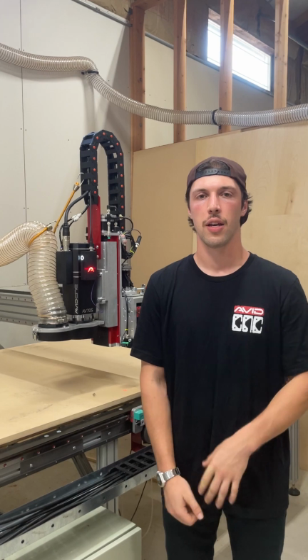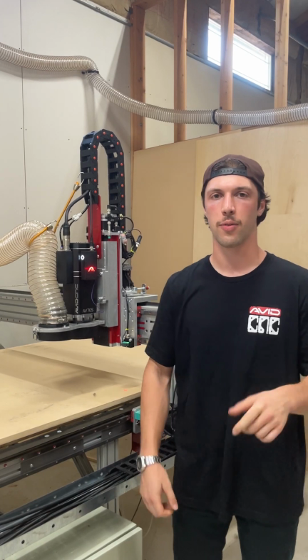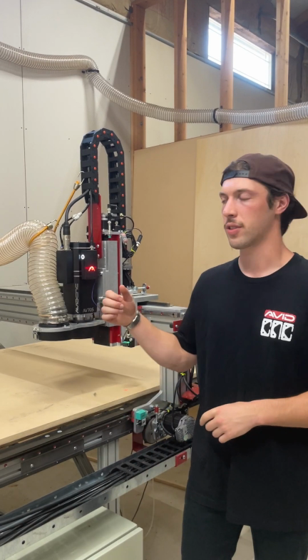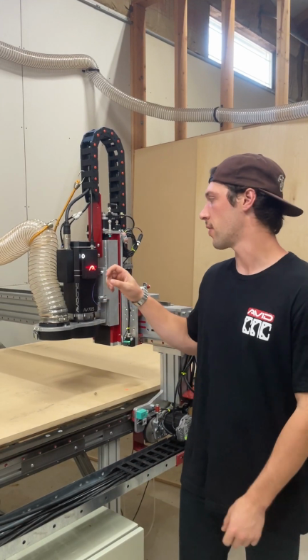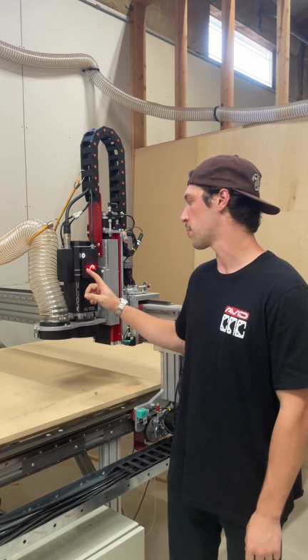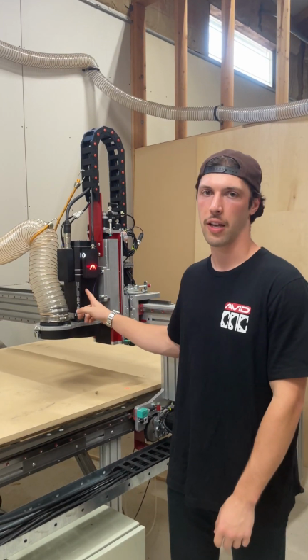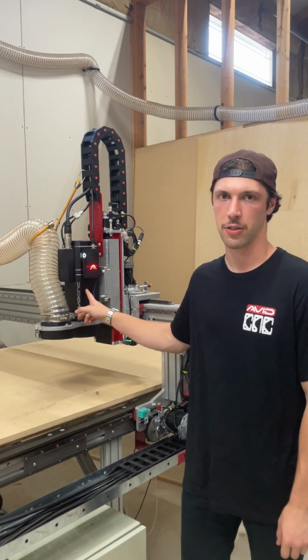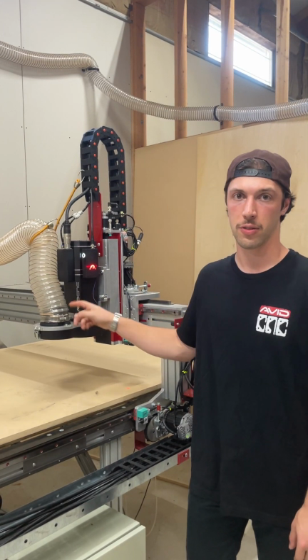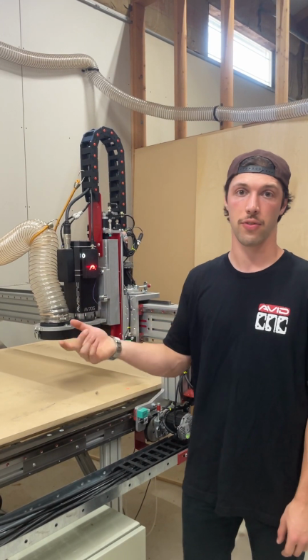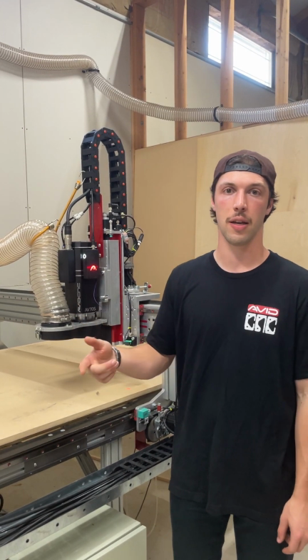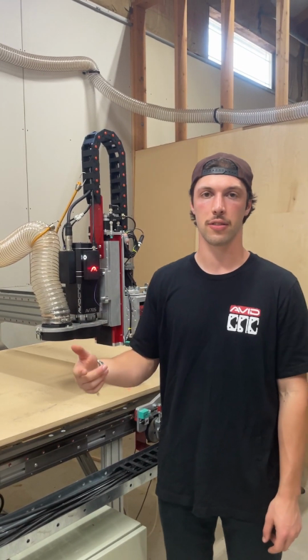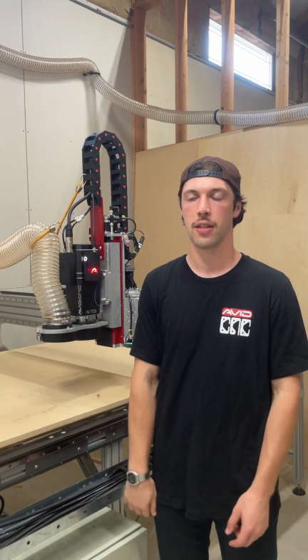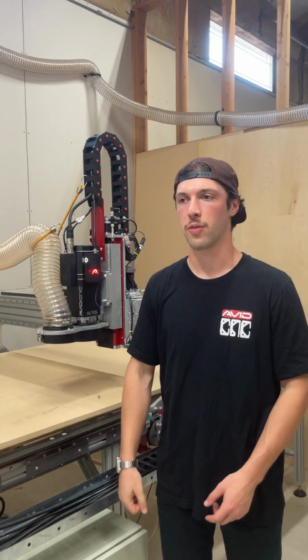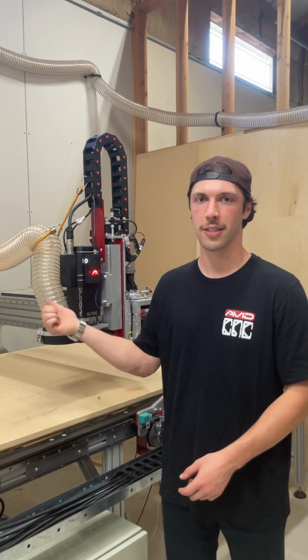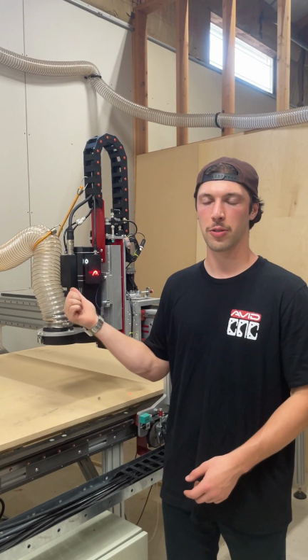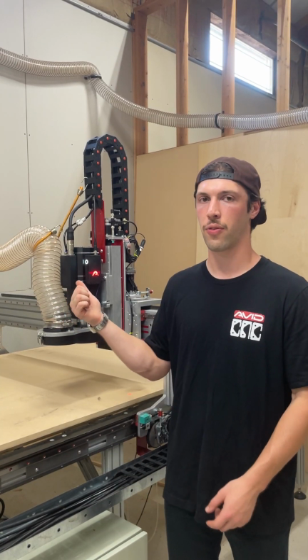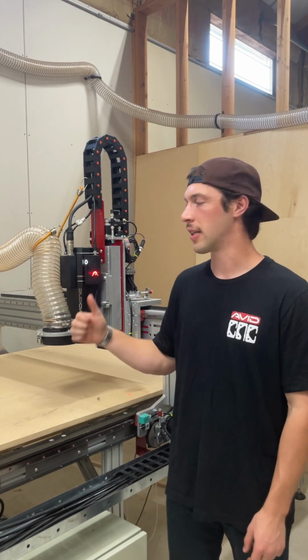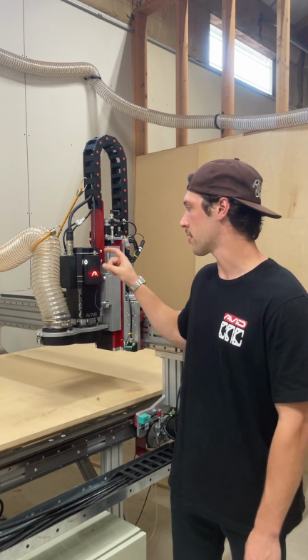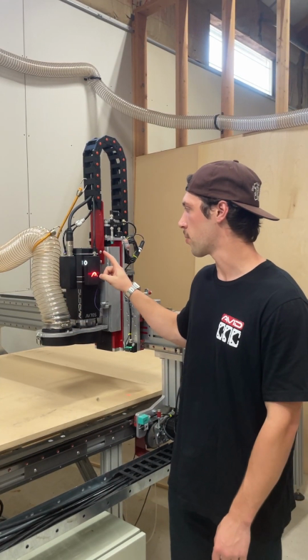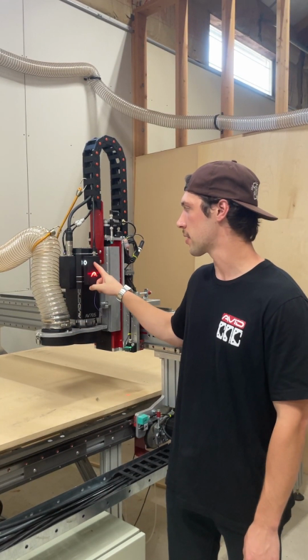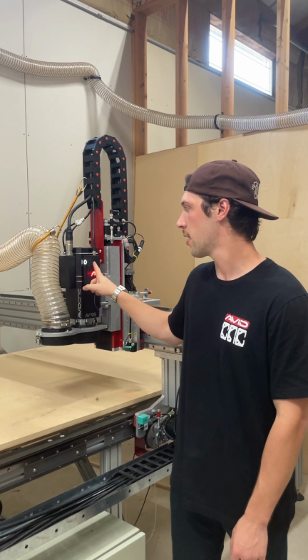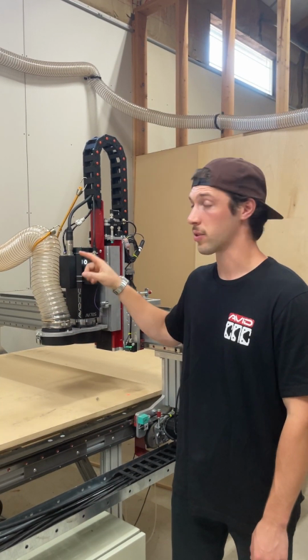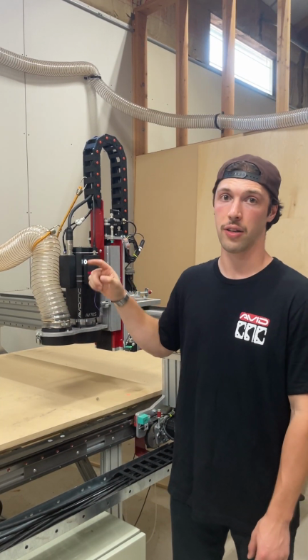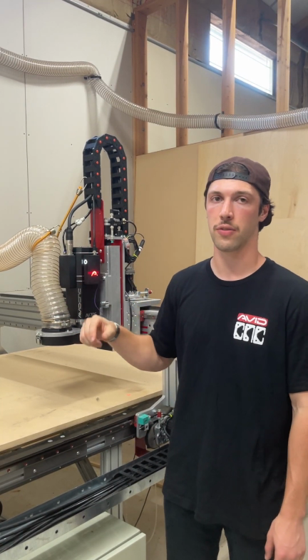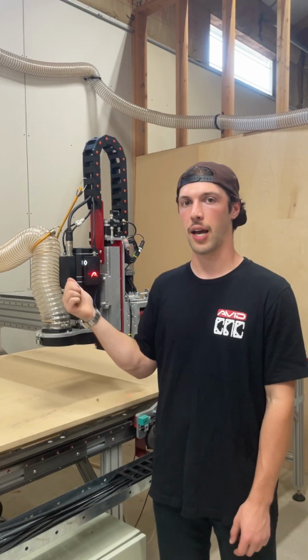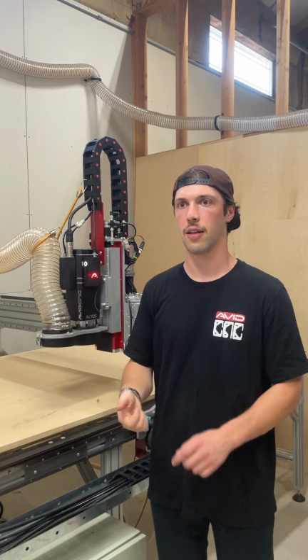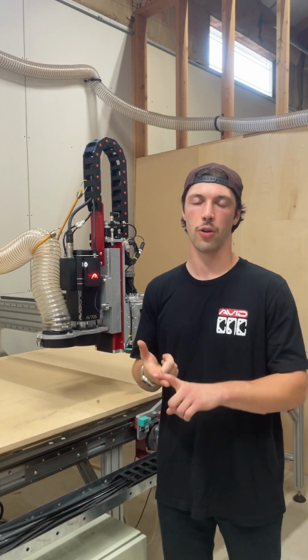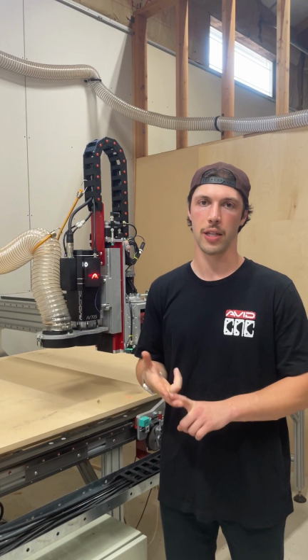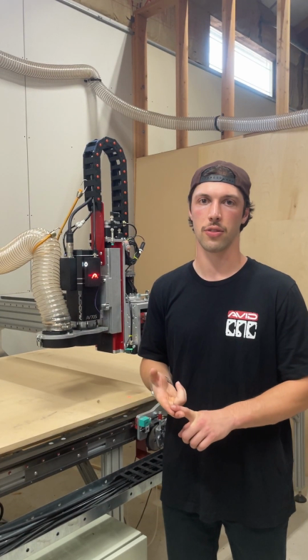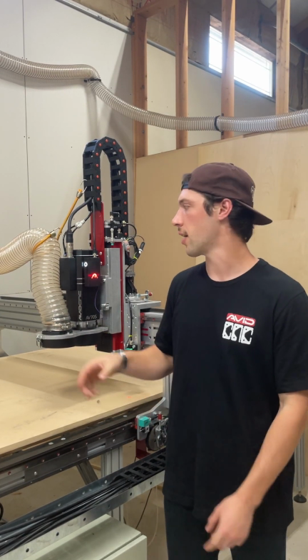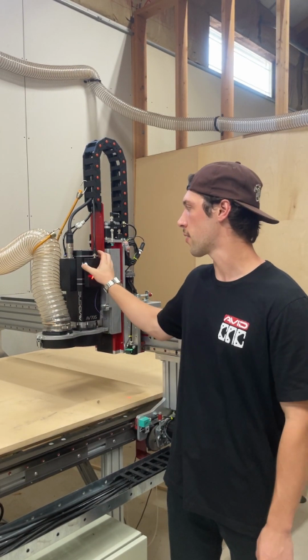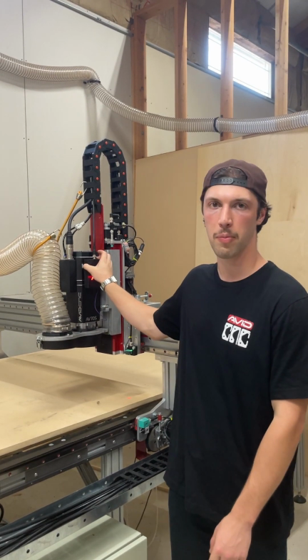Hey guys, I wanted to go over some of the safety features built into the AV series spindles specific for ATC applications. We've mentioned that these are smart spindles before, and that's because of the onboard PLC, which can read information from the tach, the drawbar up and down sensors, and our button.